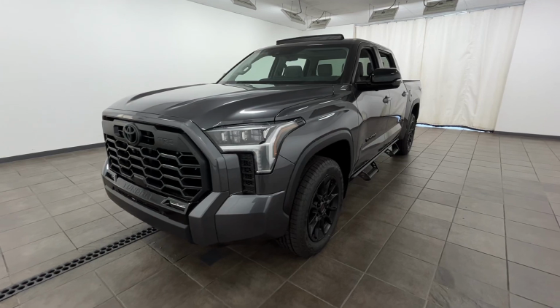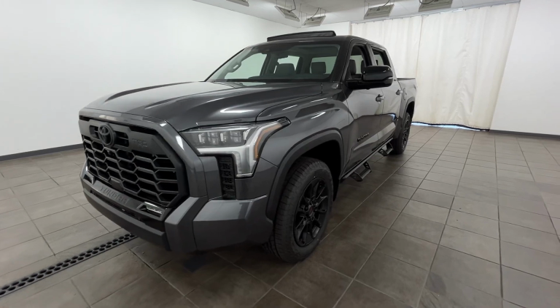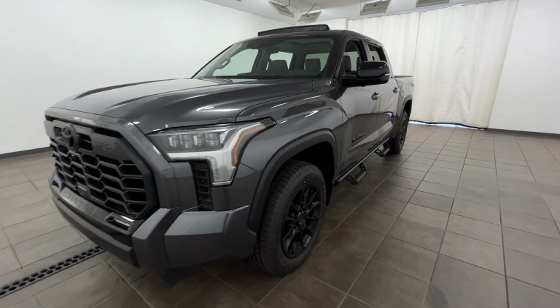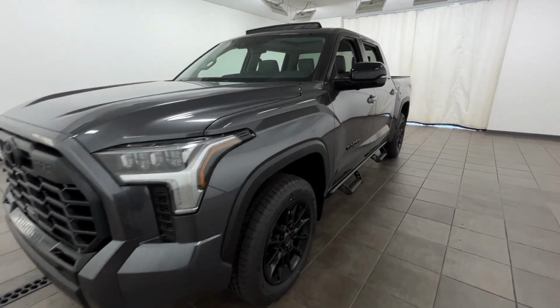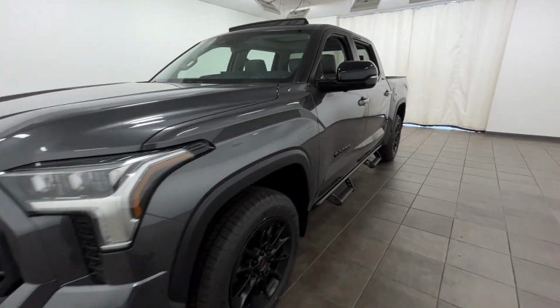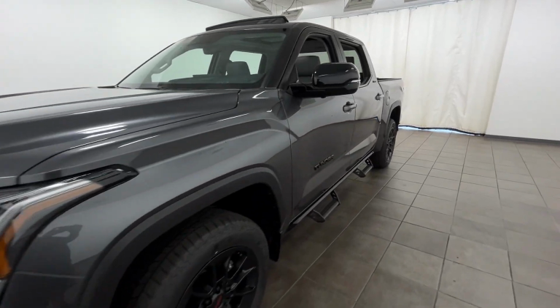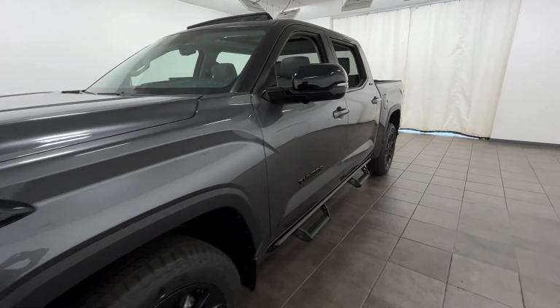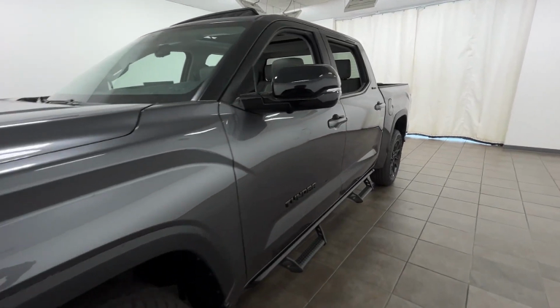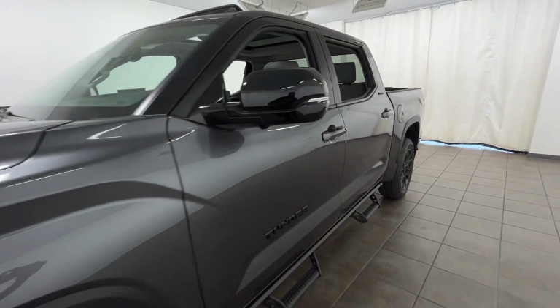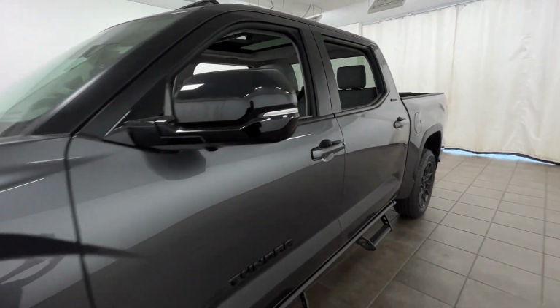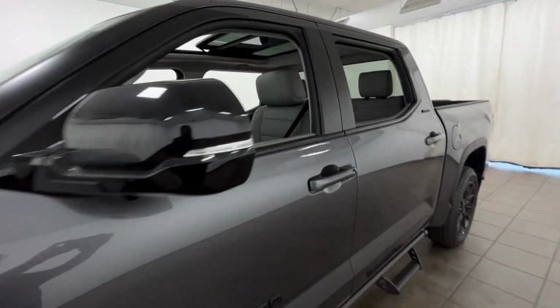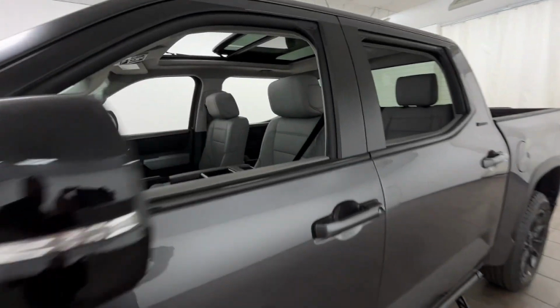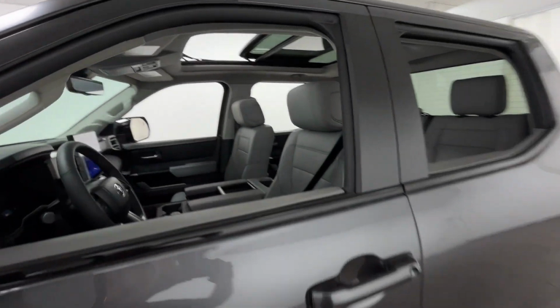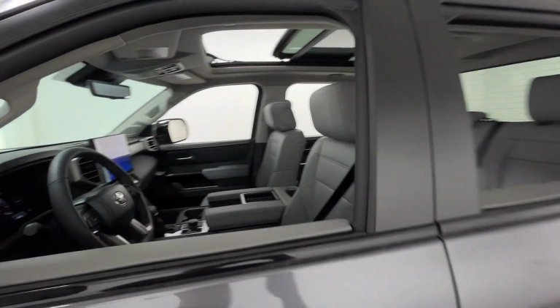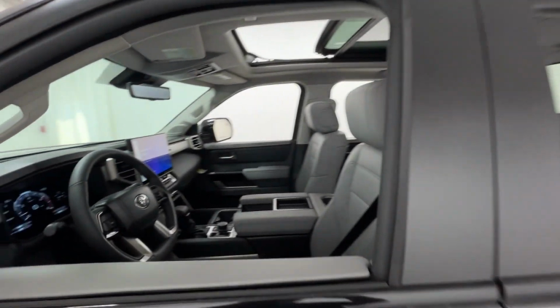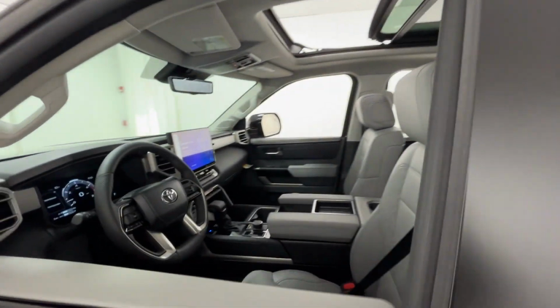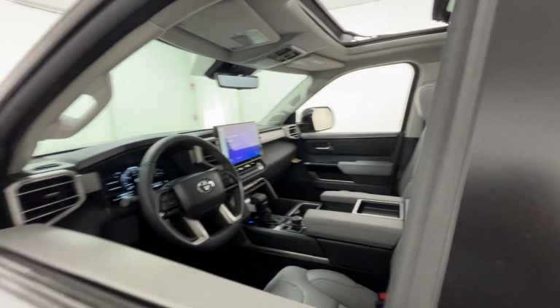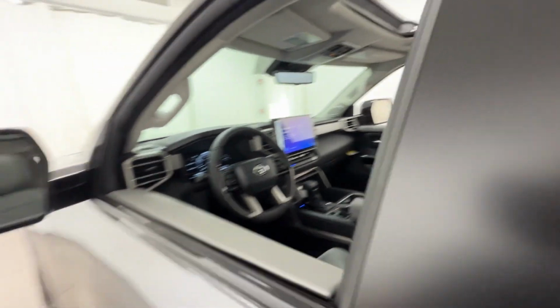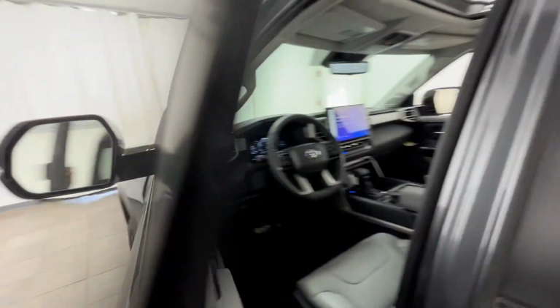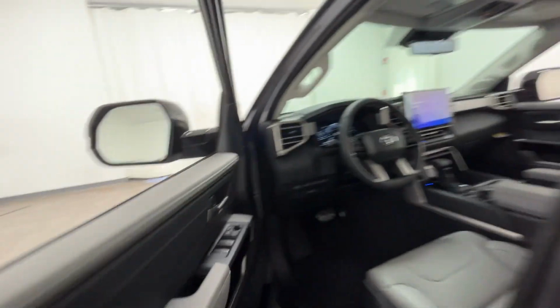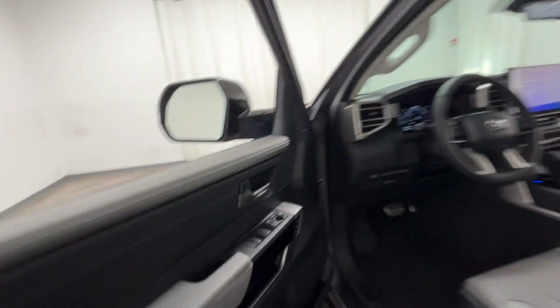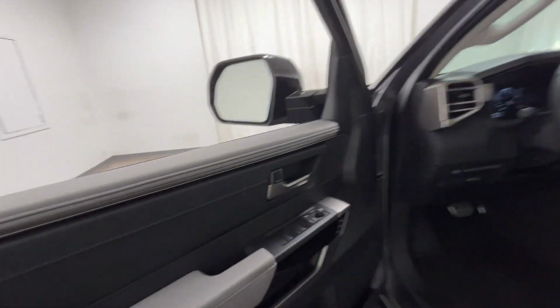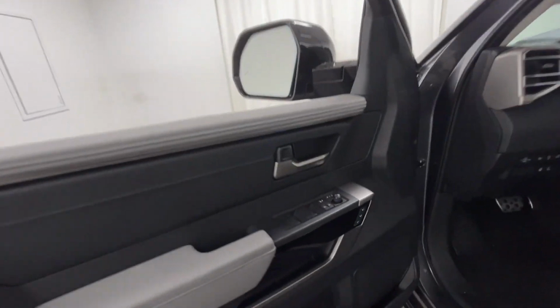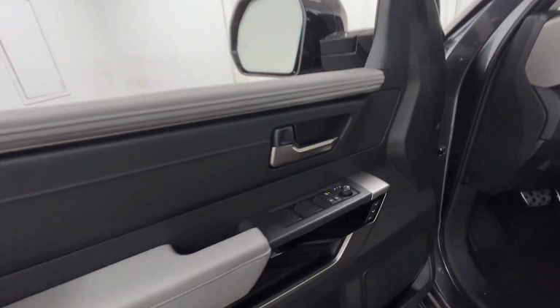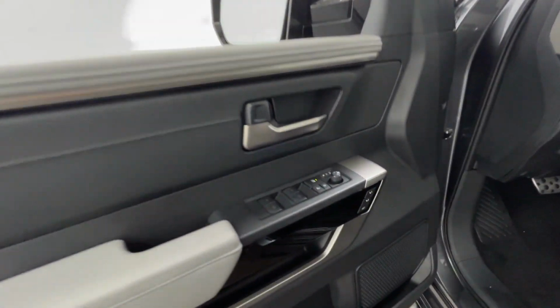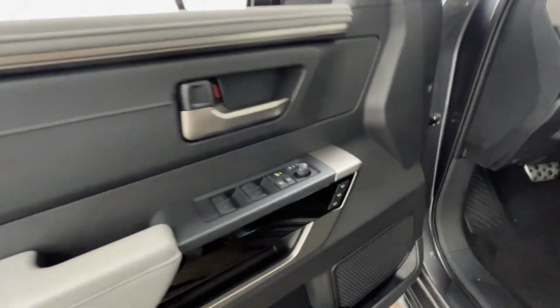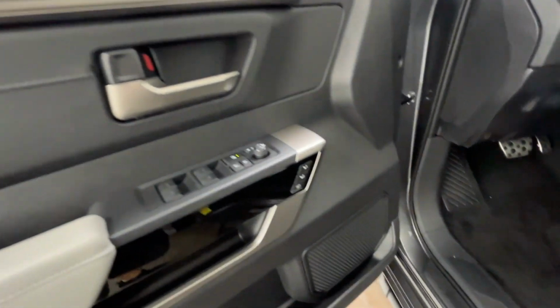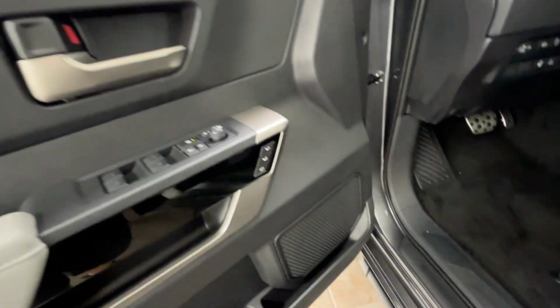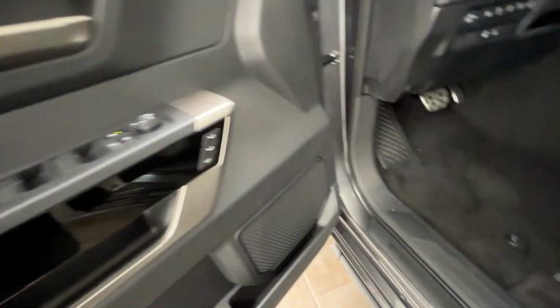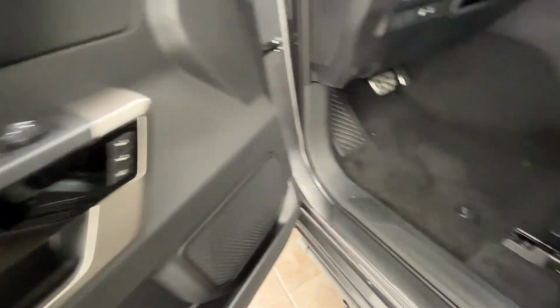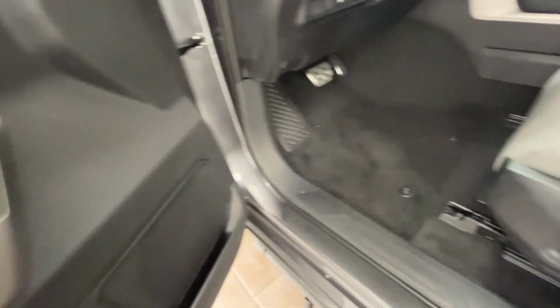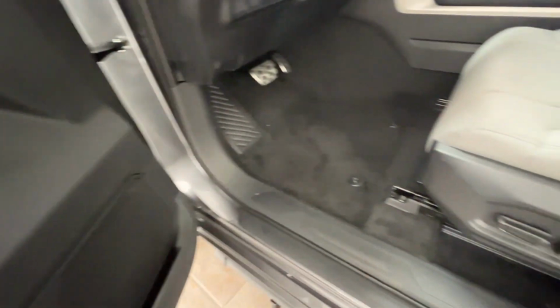2024 Toyota Tundra. This pickup truck offers two full rows of seating for premium comfort. It checks off in-demand features which offer more convenience,